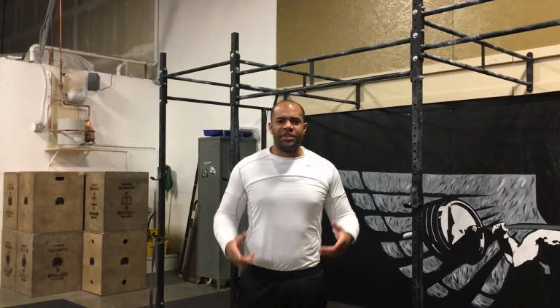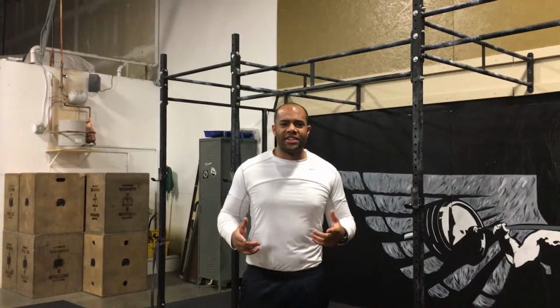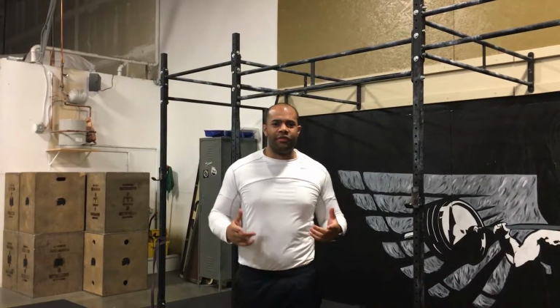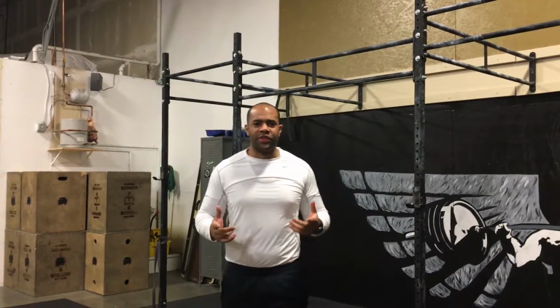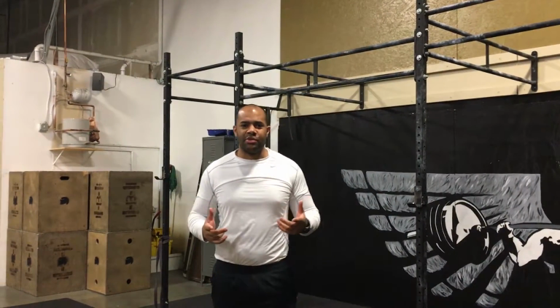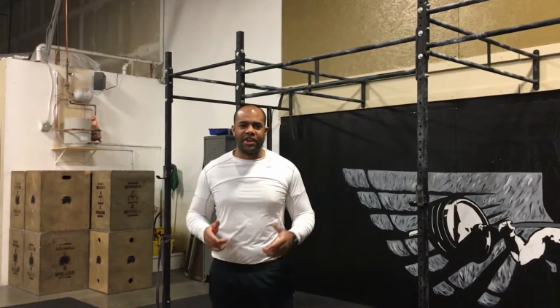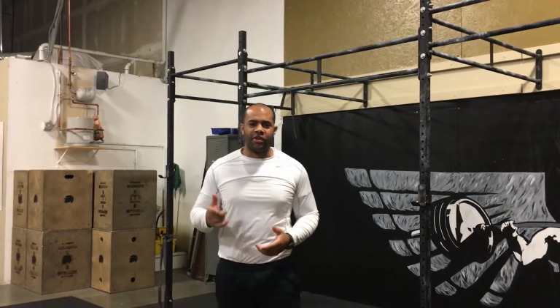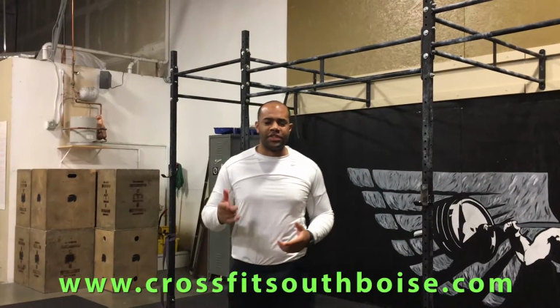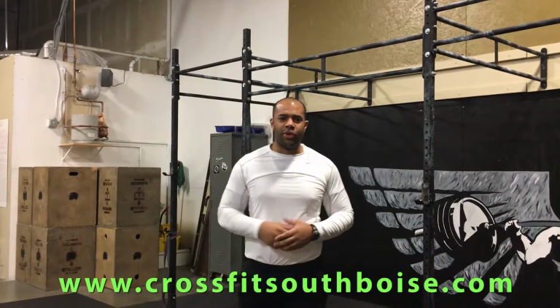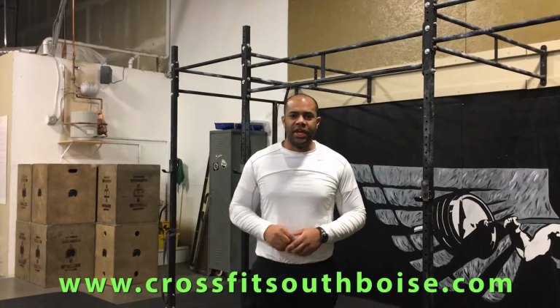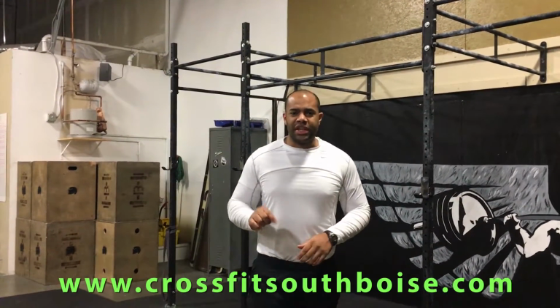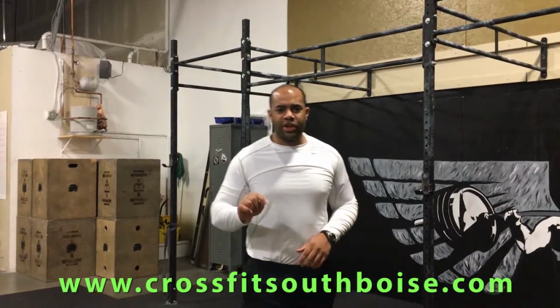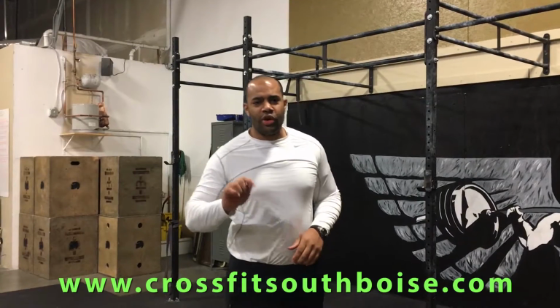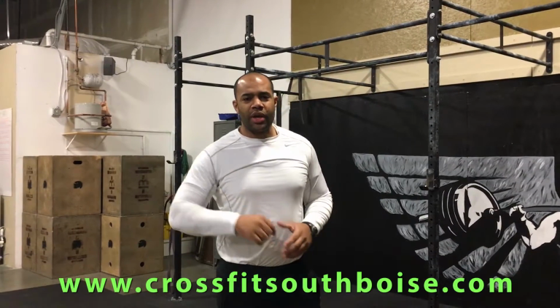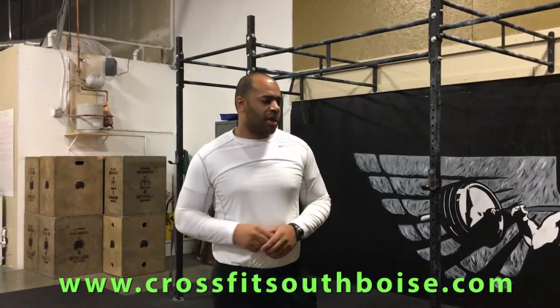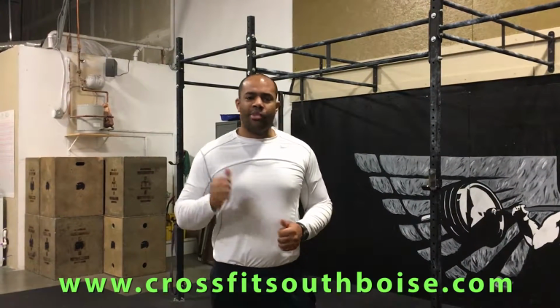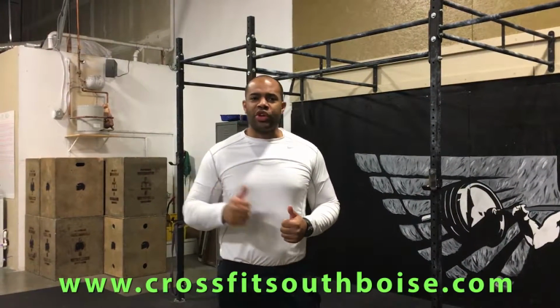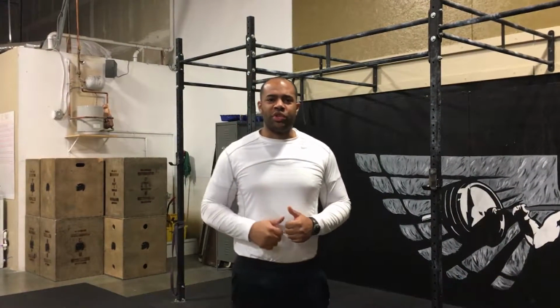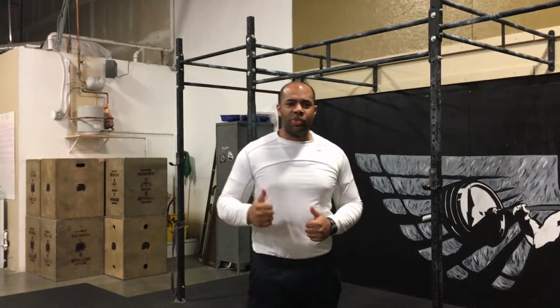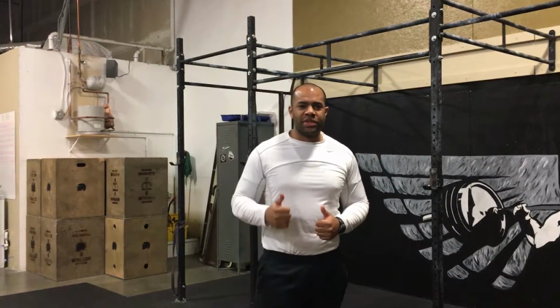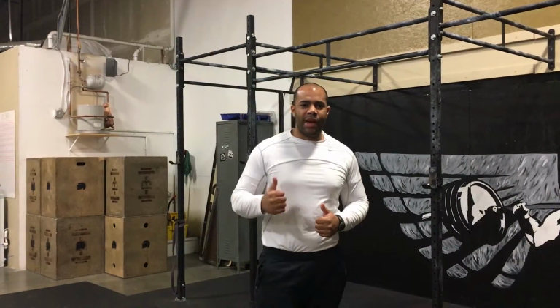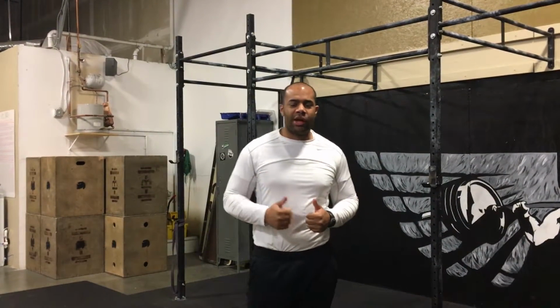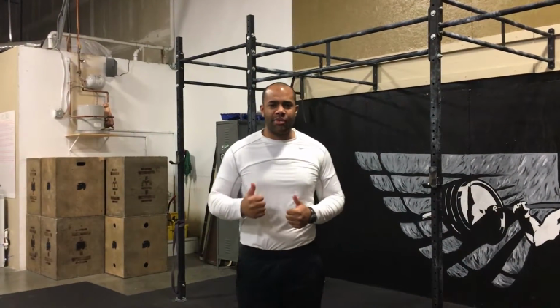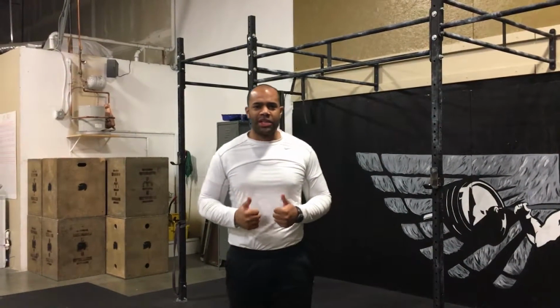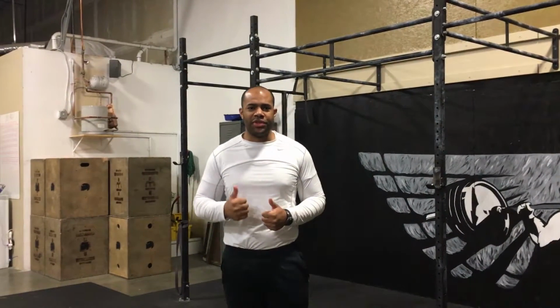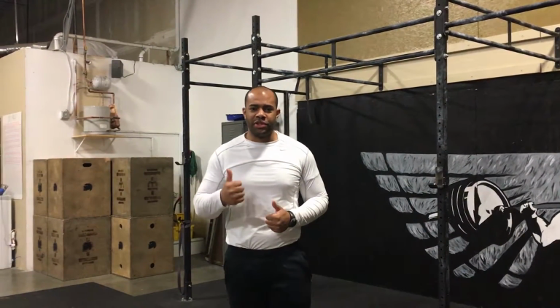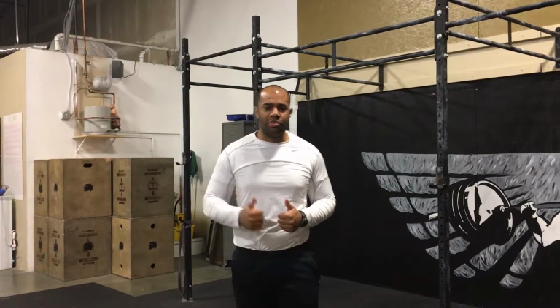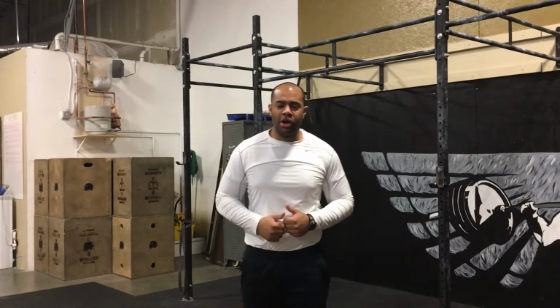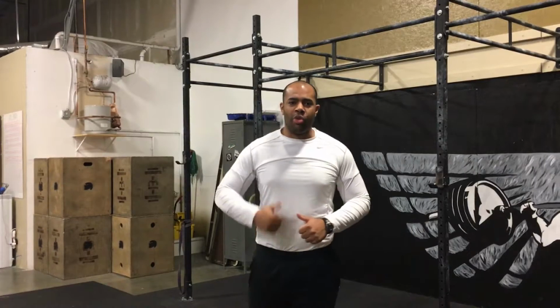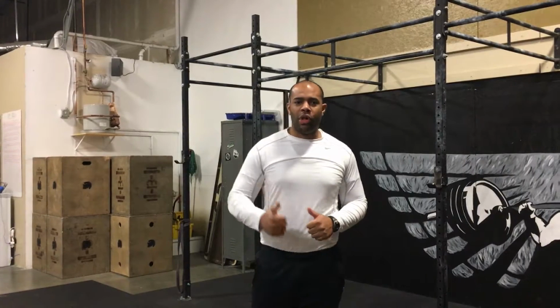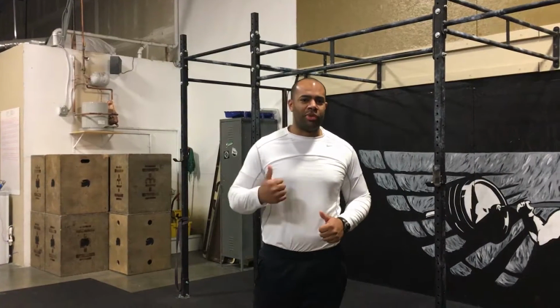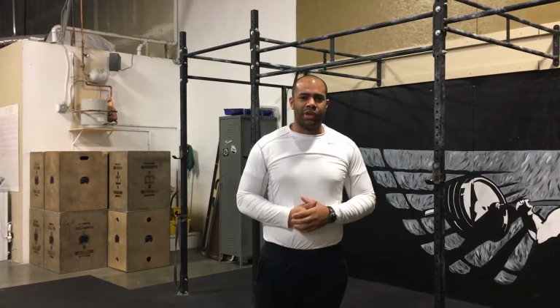Chris Hansen here from Functional Physical Therapy Center down here at CrossFit South Boise. Today we're going to go over a quick move you can do with the shoulder blades, with the scapula, to help stabilize movements such as toes to bar, pull-ups, or muscle-ups.